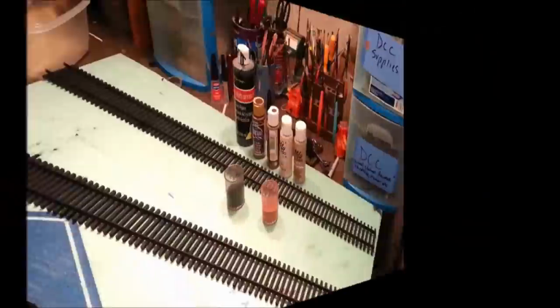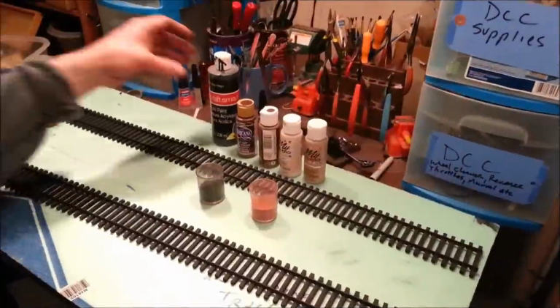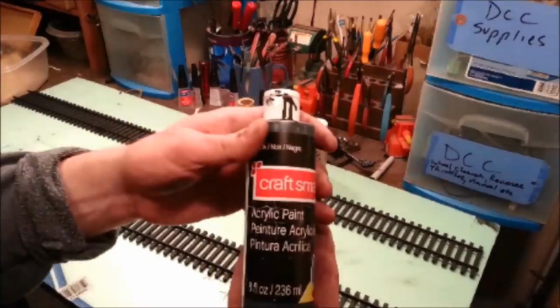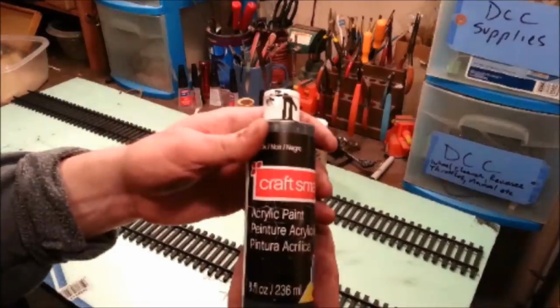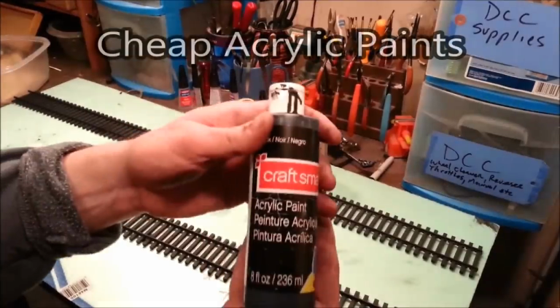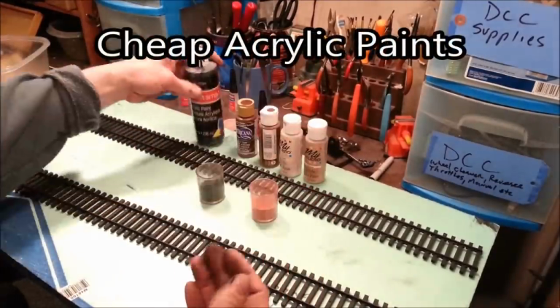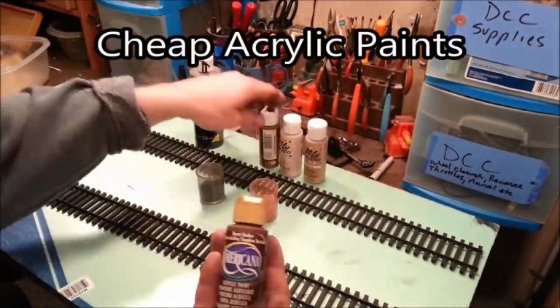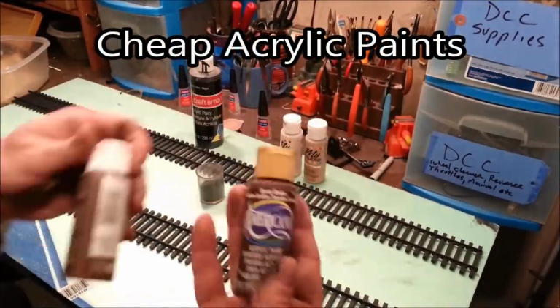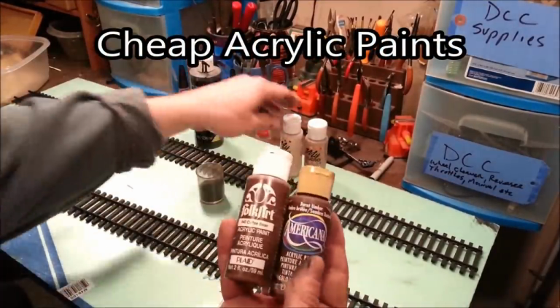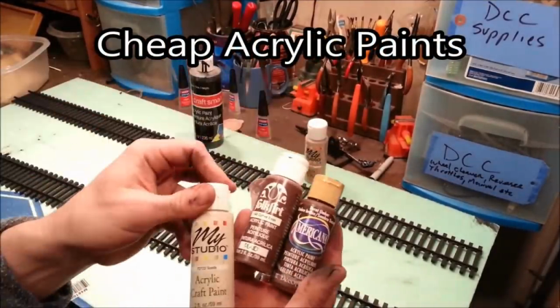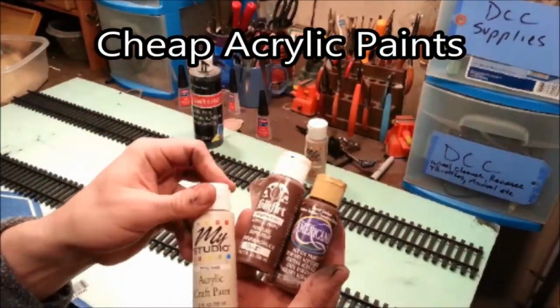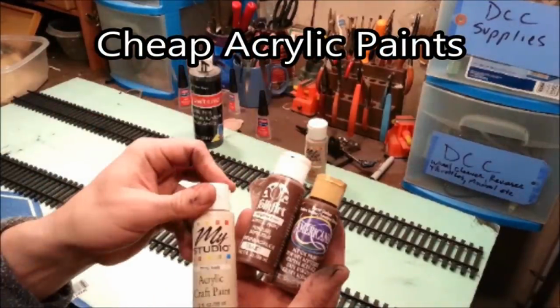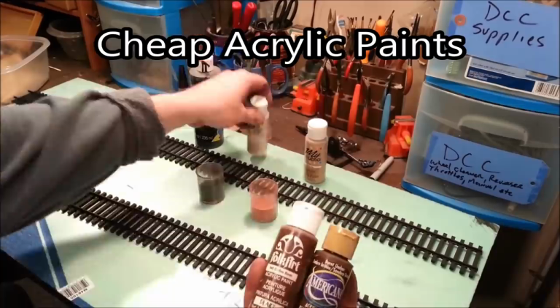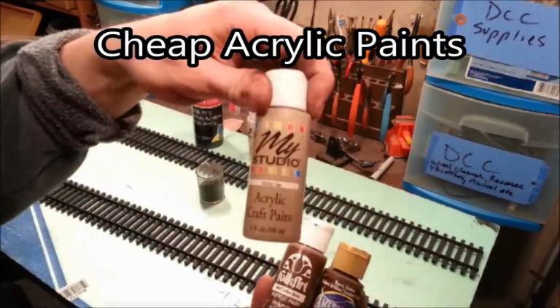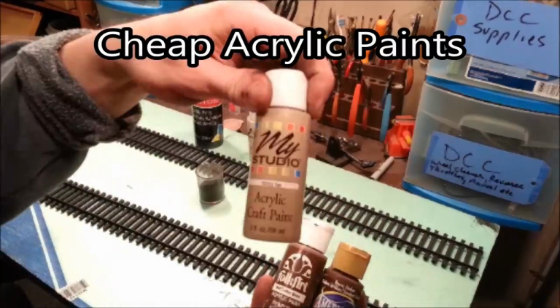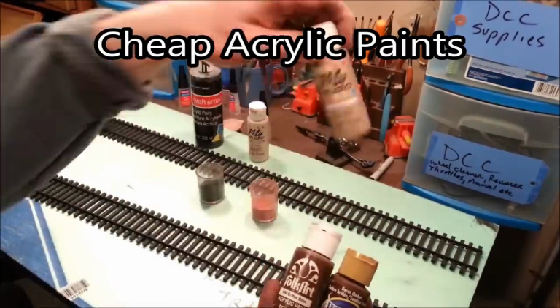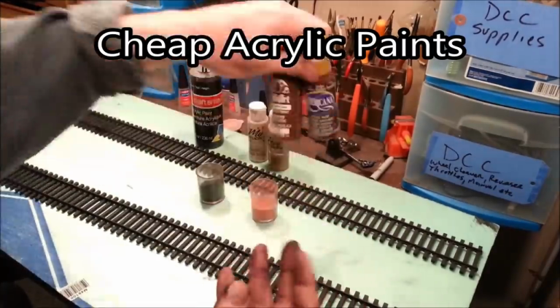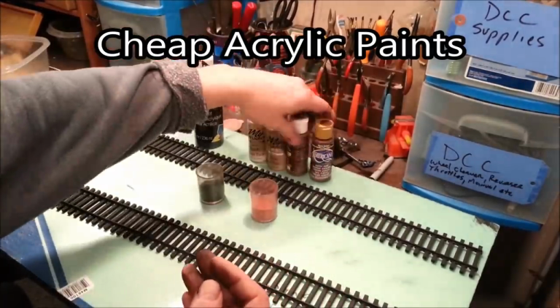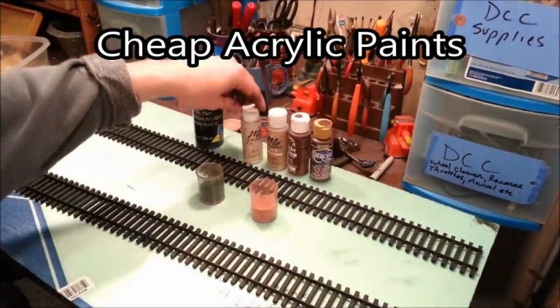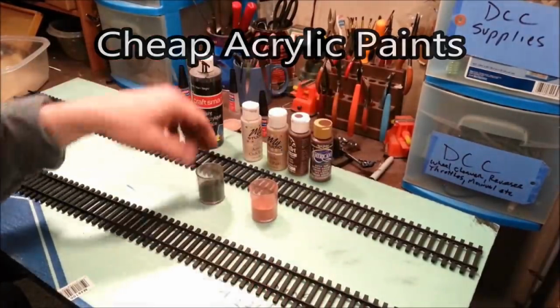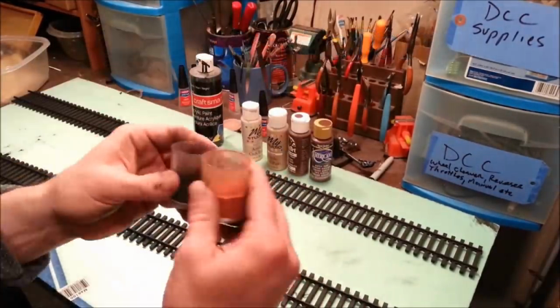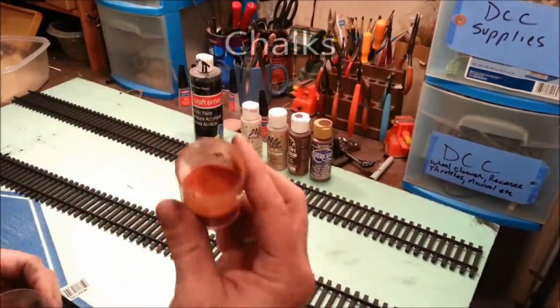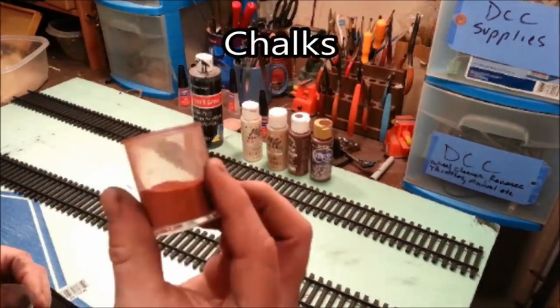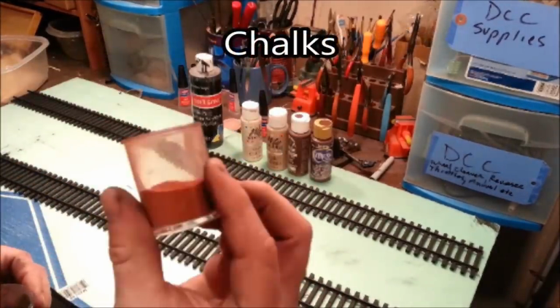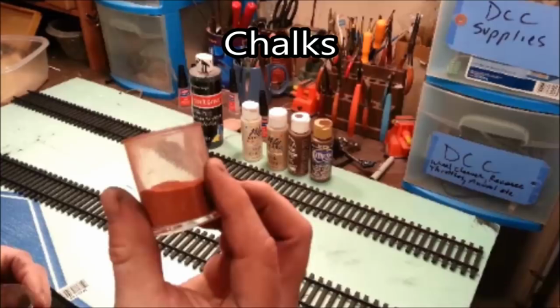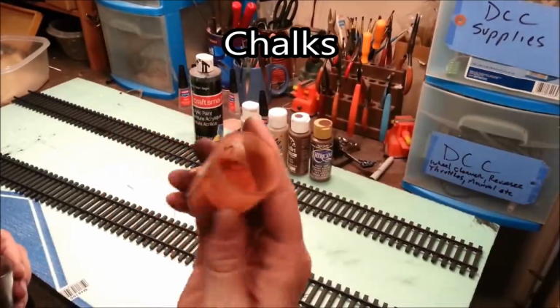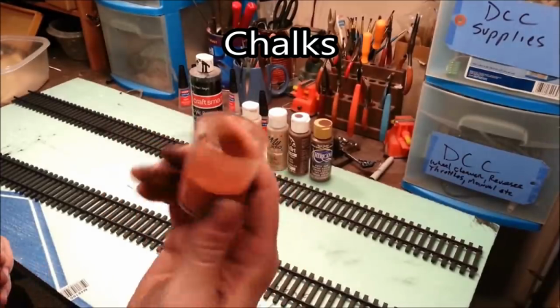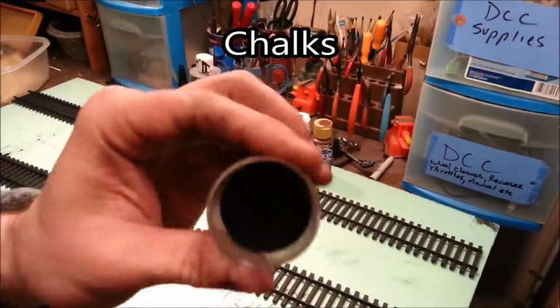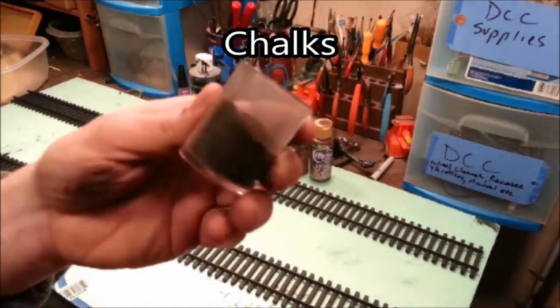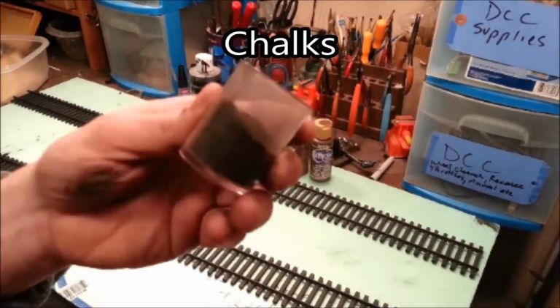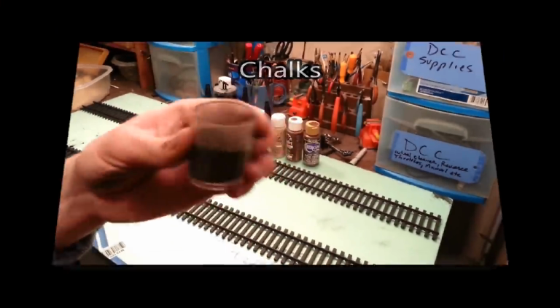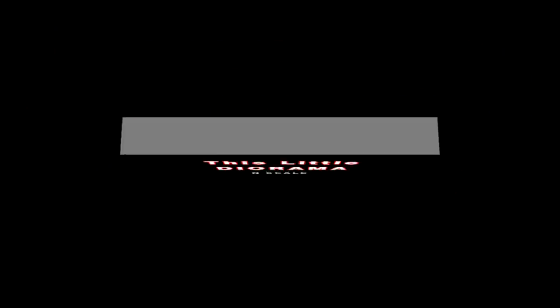I'm just going to grind it up until it turns into a fine powder. As far as acrylic paints go, I don't have any particular brand that I'm fond of. I simply keep a large variety on hand, but for the sake of this video I'm just going to use white. For the chalks, I typically take the colors that I'm going to use, grind them up, and then keep them in little storage containers. For this video, we're using red and black.